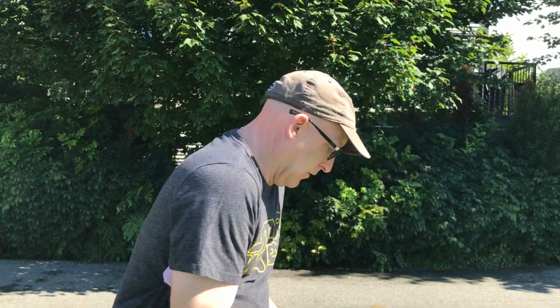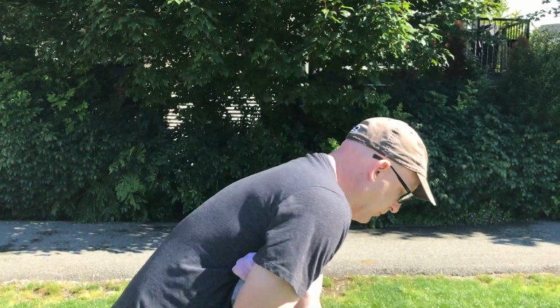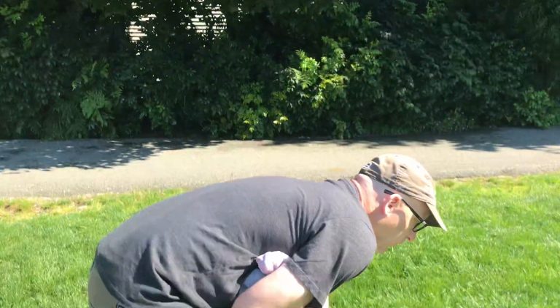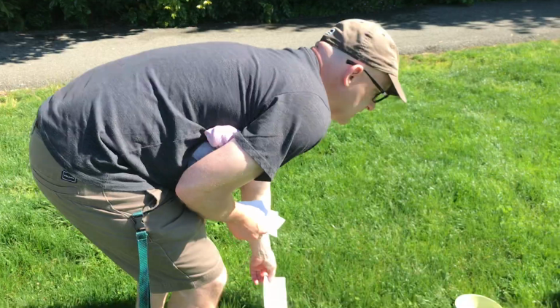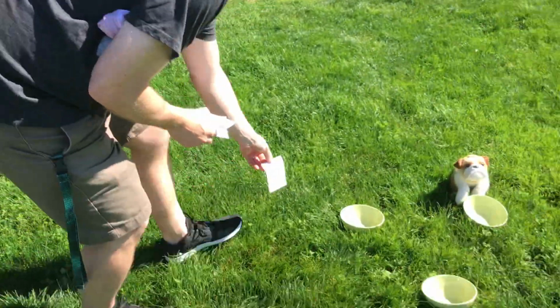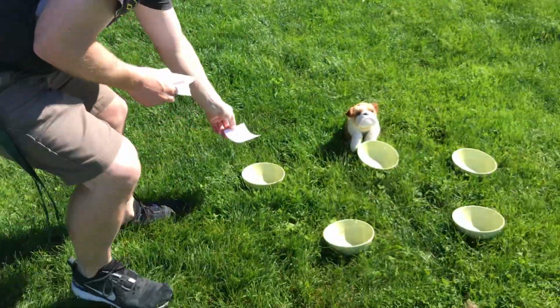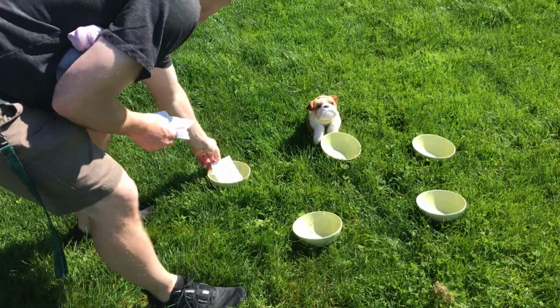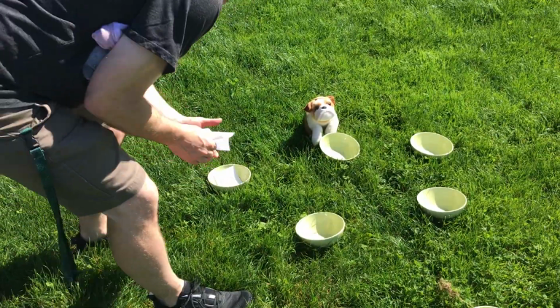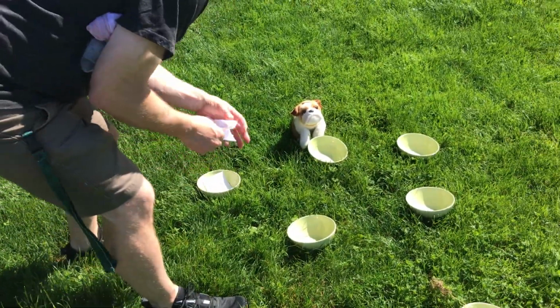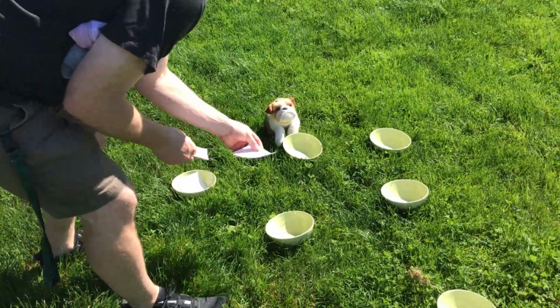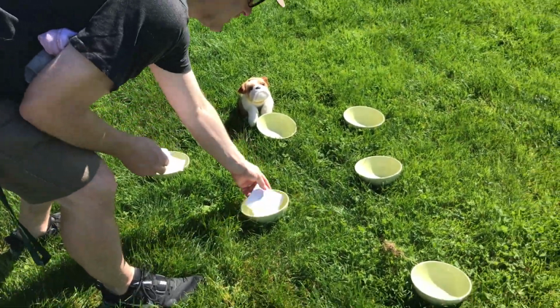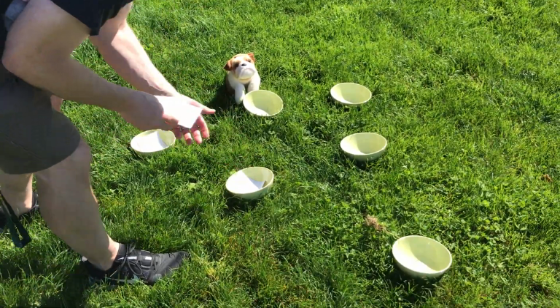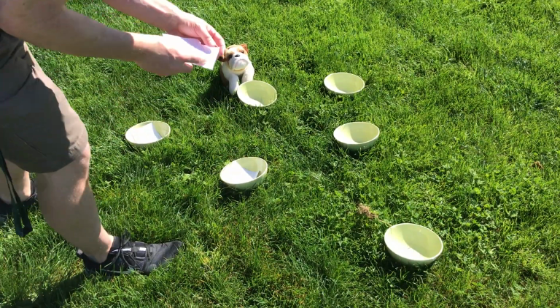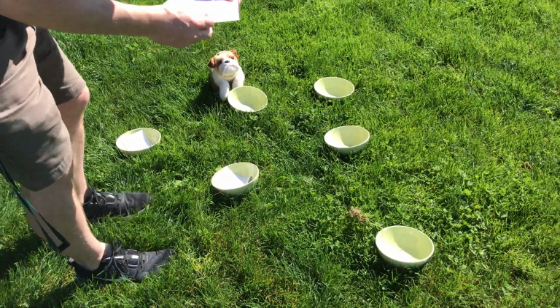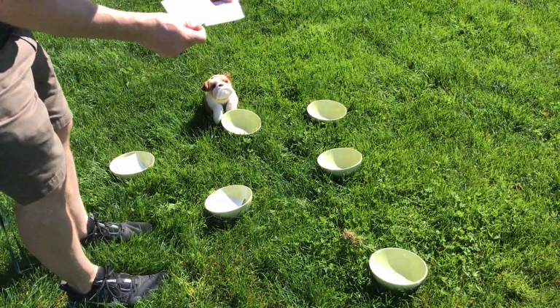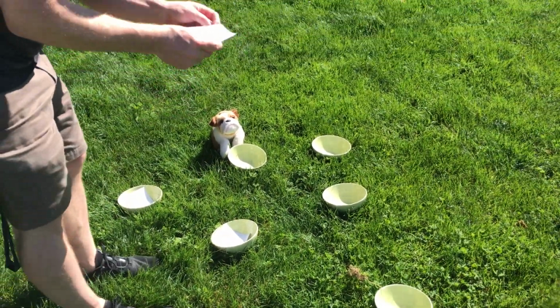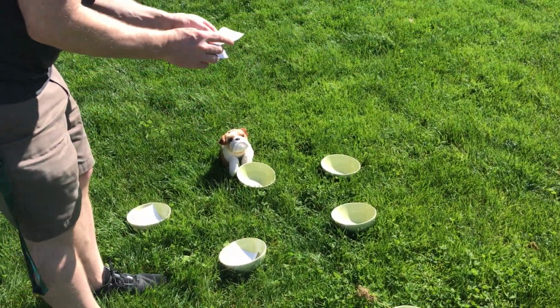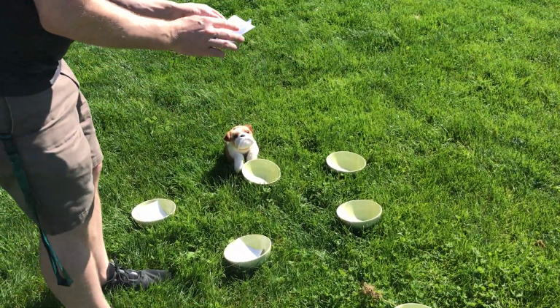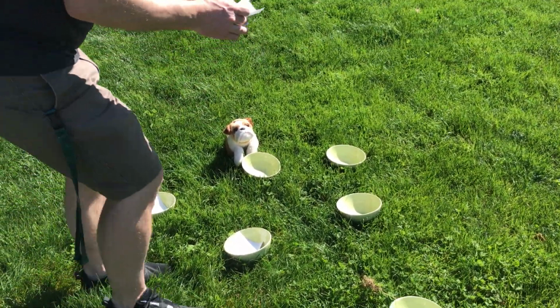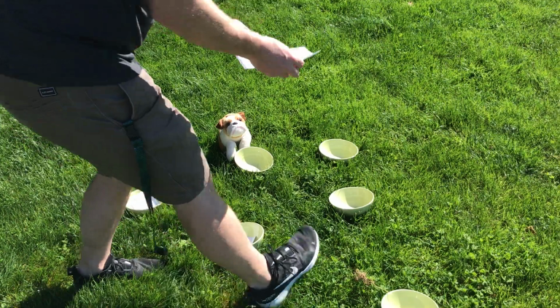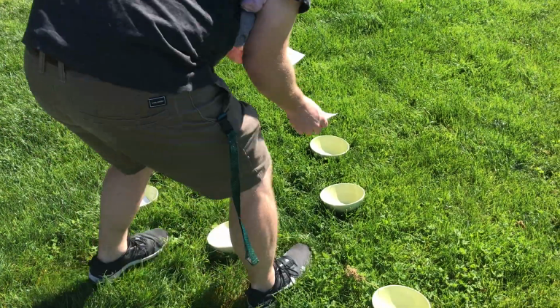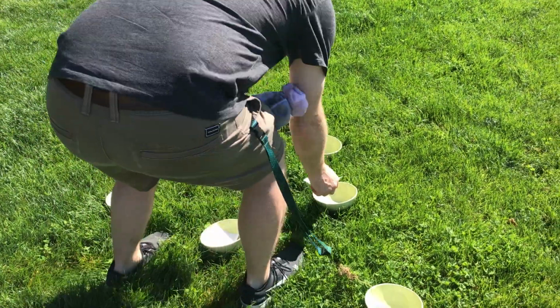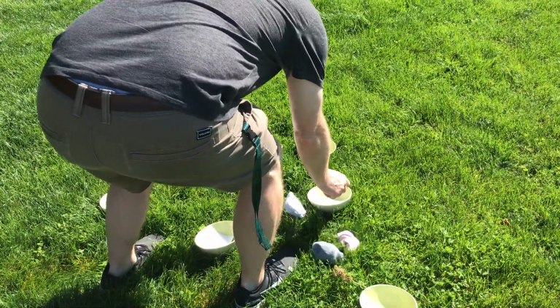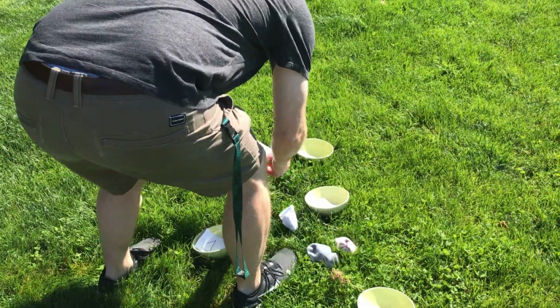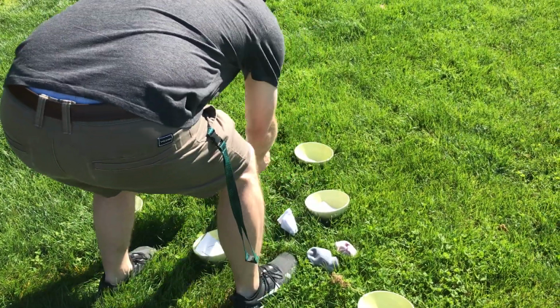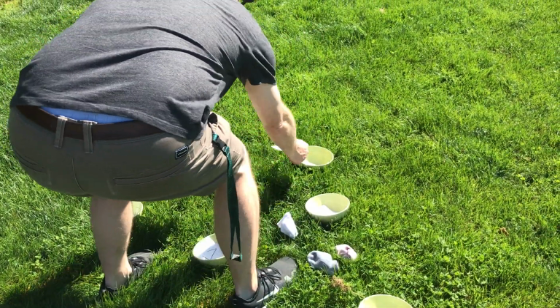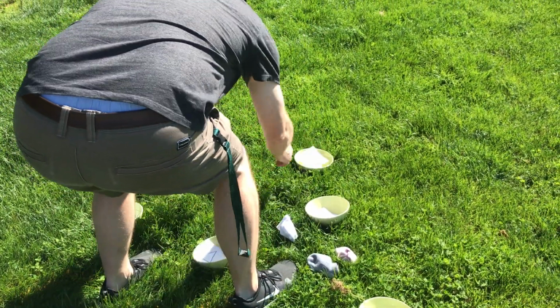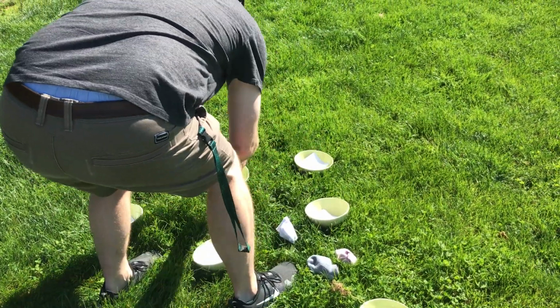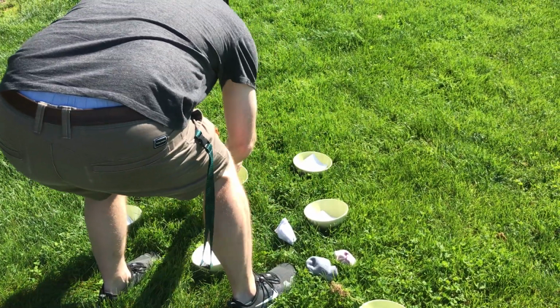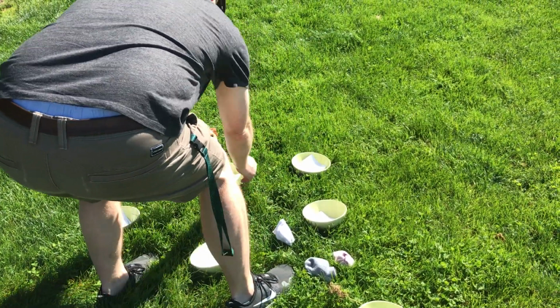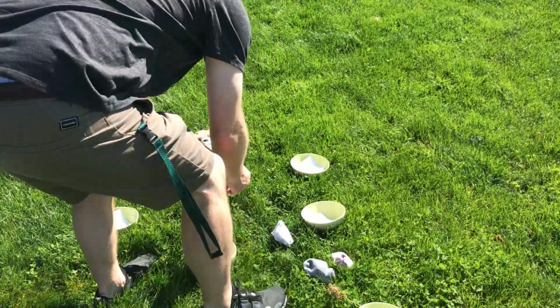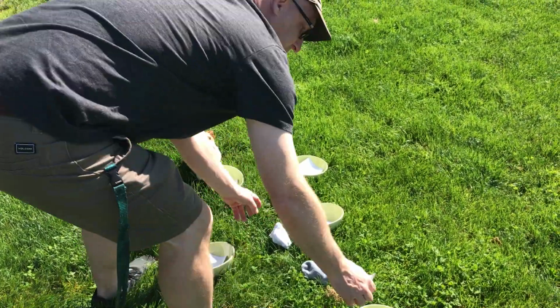We're going to put the ones in the three closest bowls — those bowls will be worth one point — the twos in the middle, and the threes at the end.